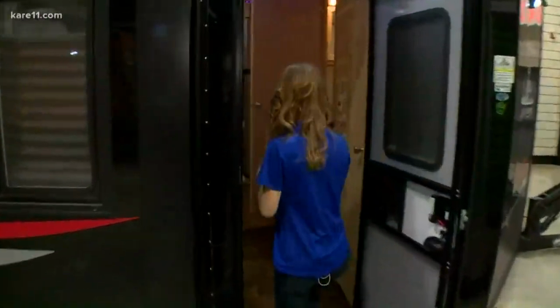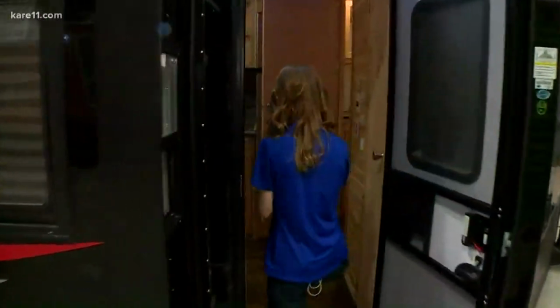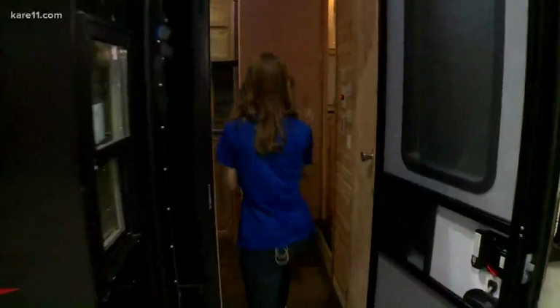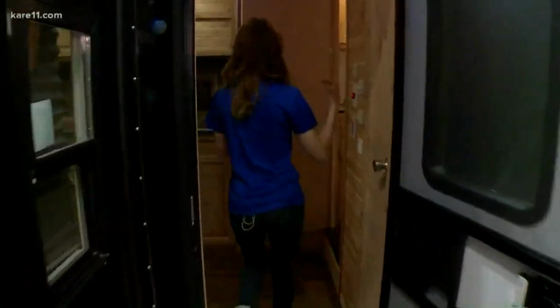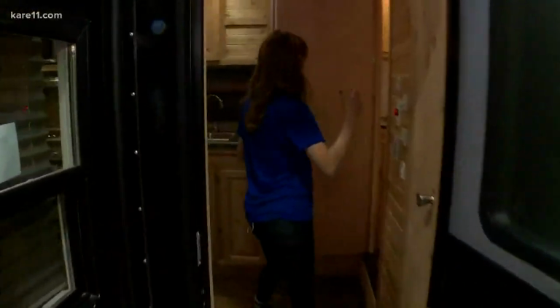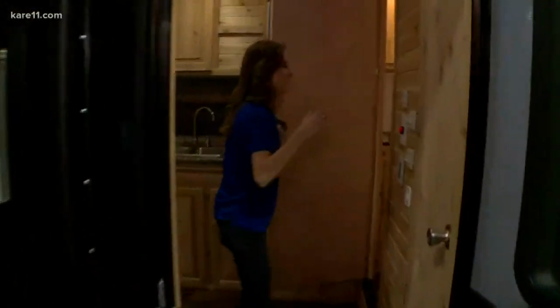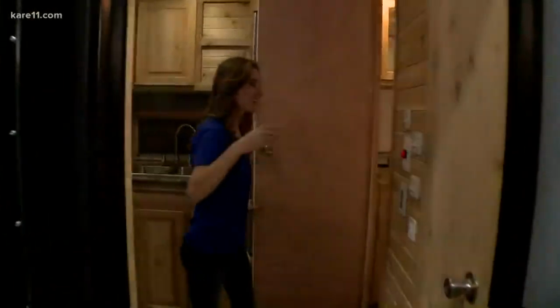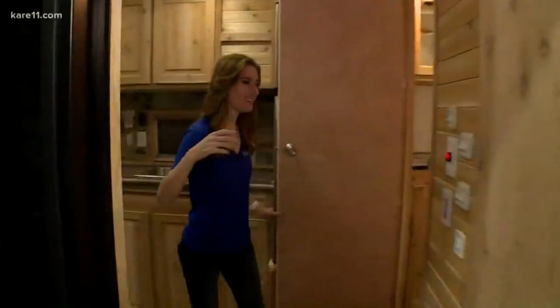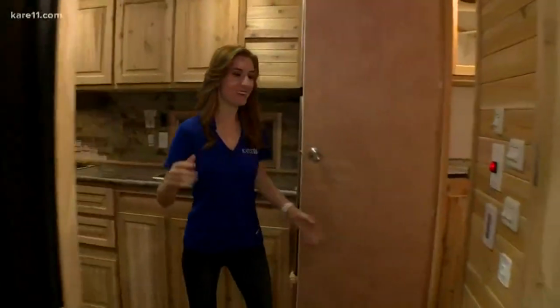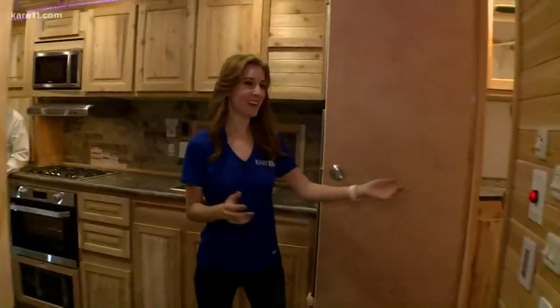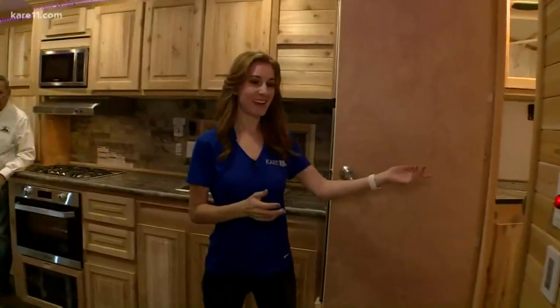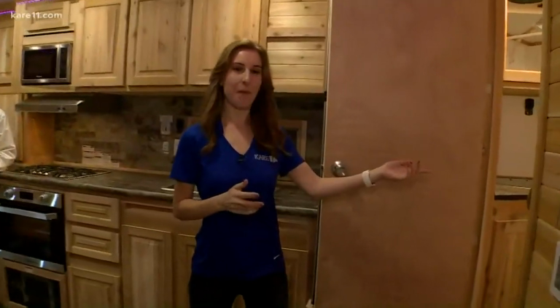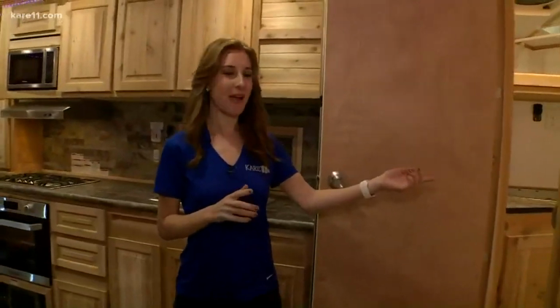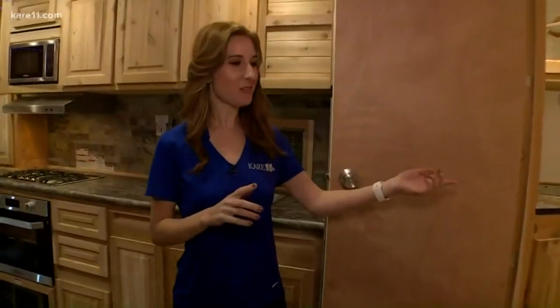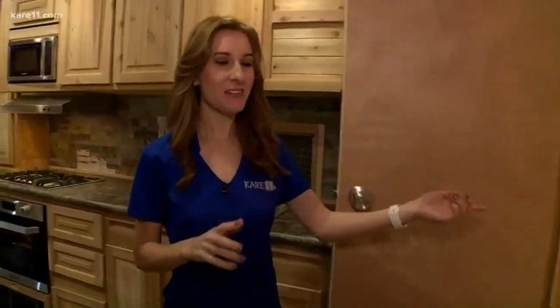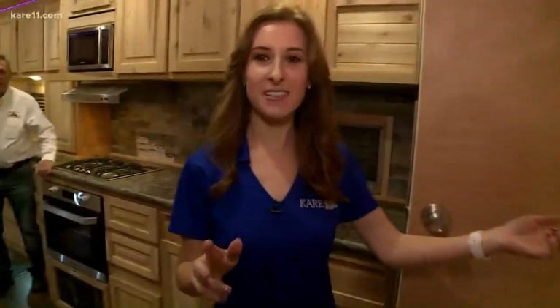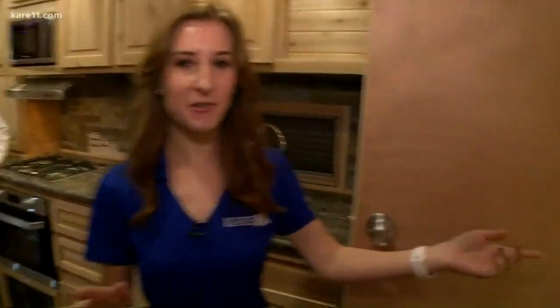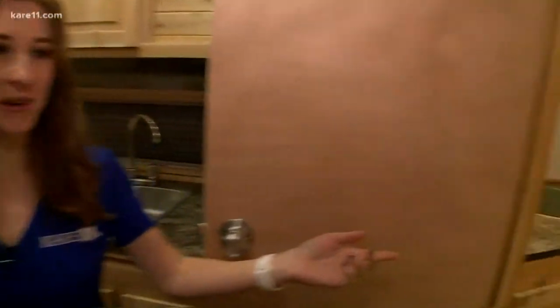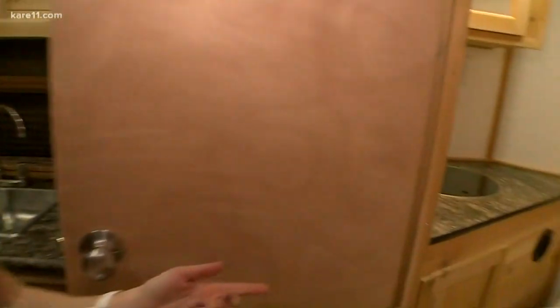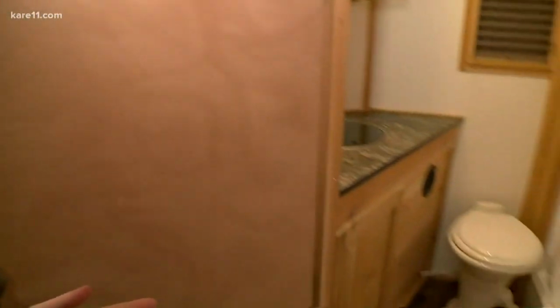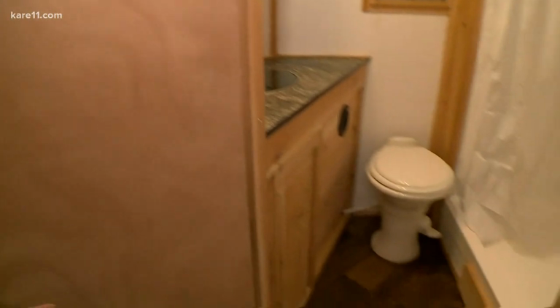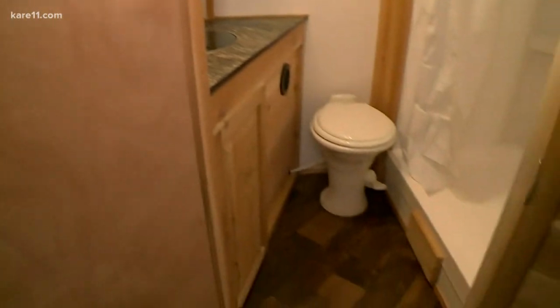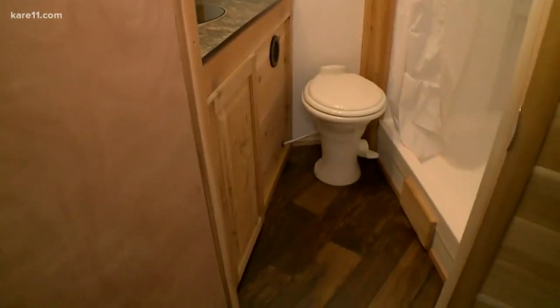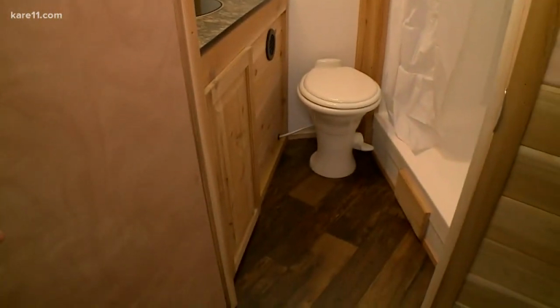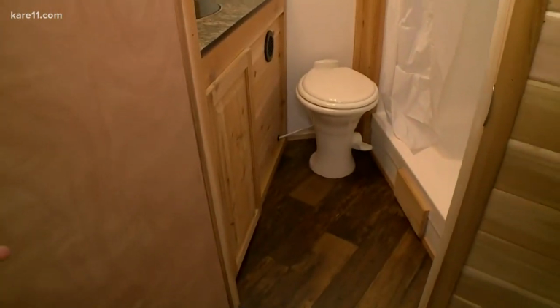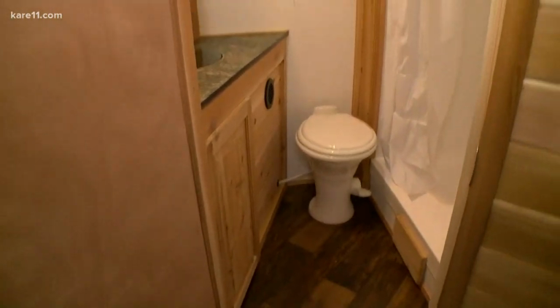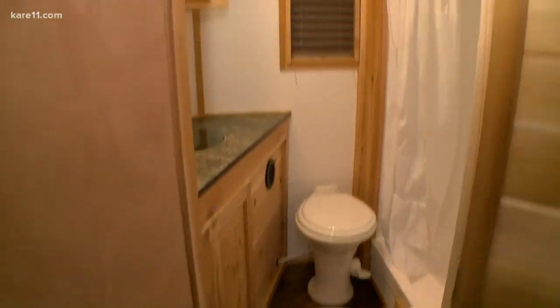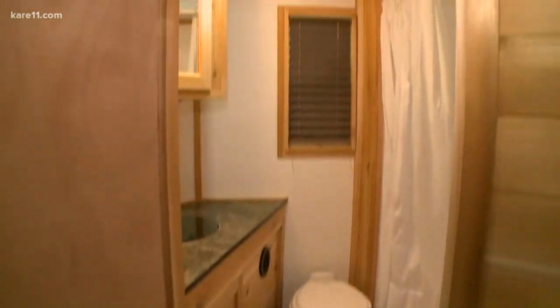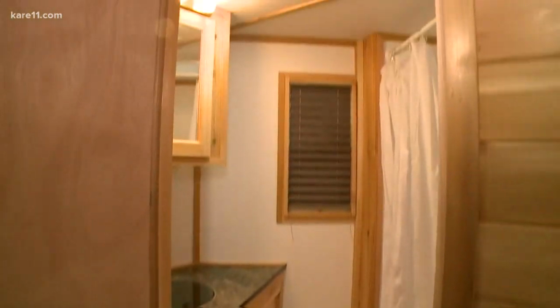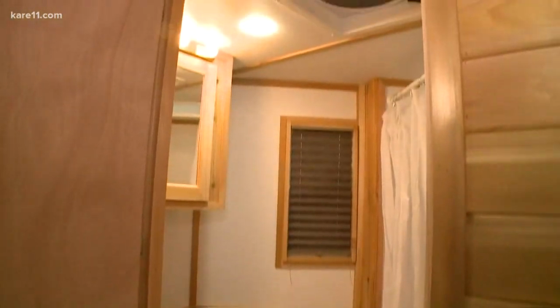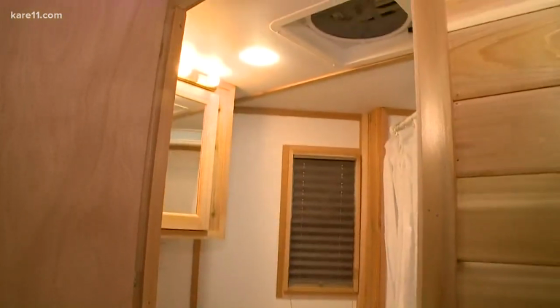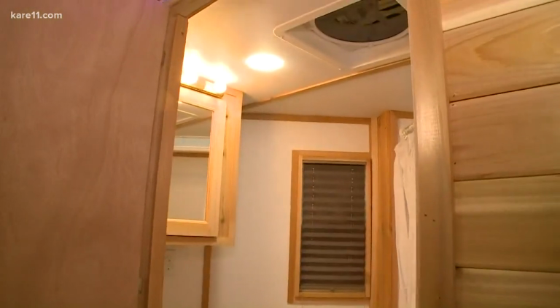This is so cool. Look at this in here. You got a nice bathroom — watch your step — and a shower in there. This is great. And these are made in Minnesota.